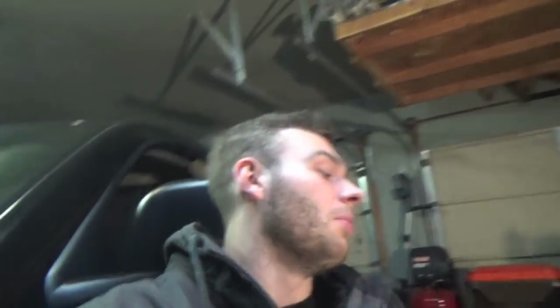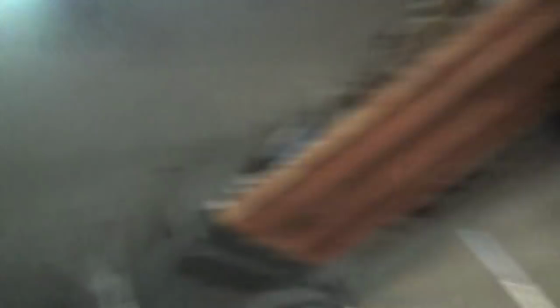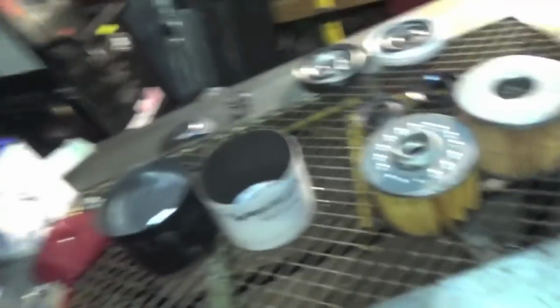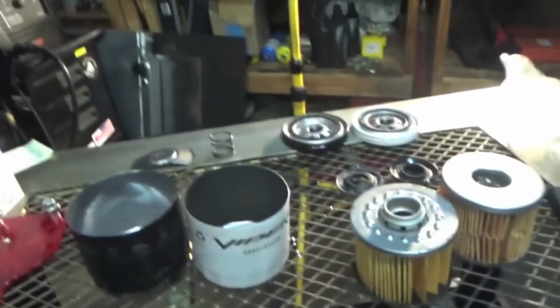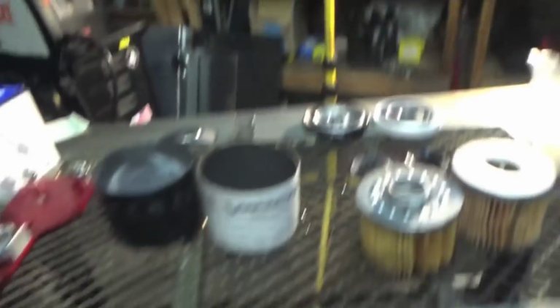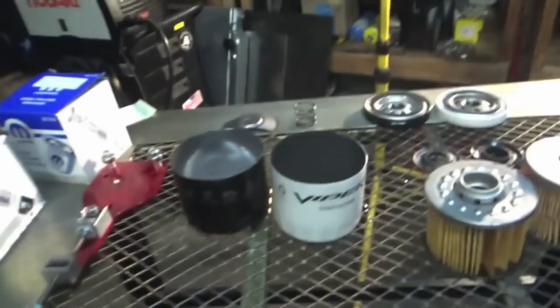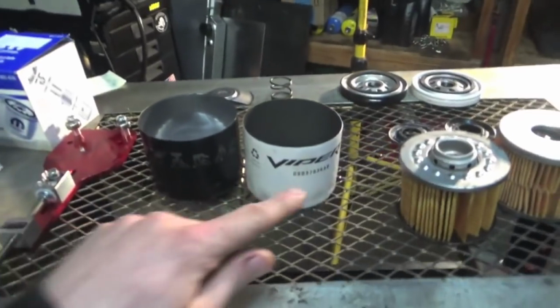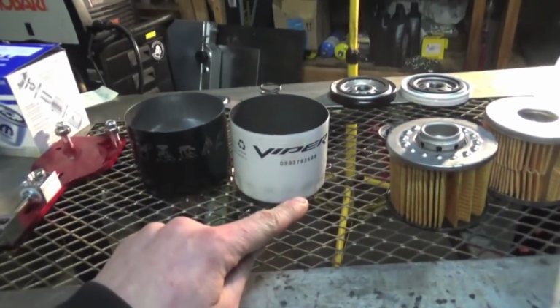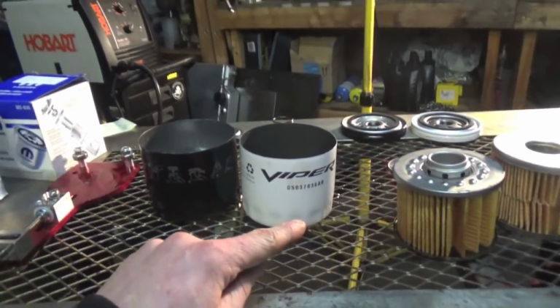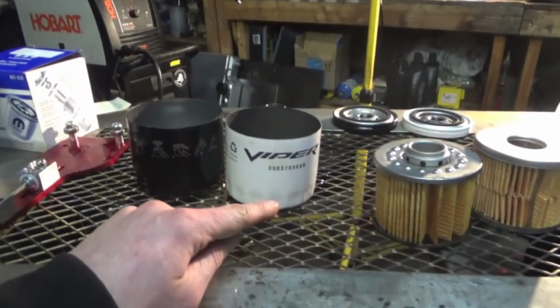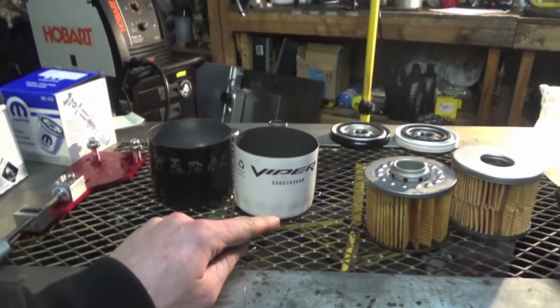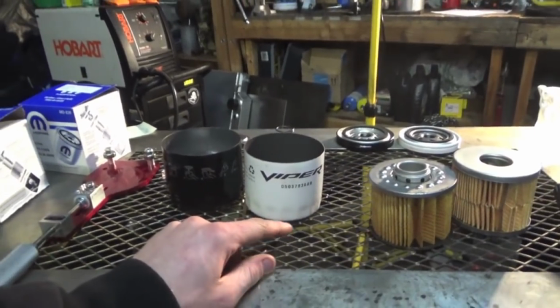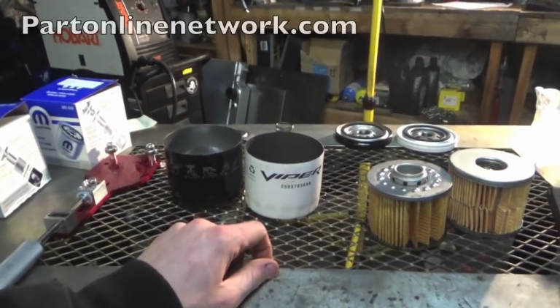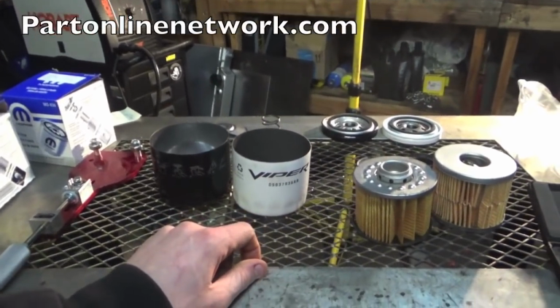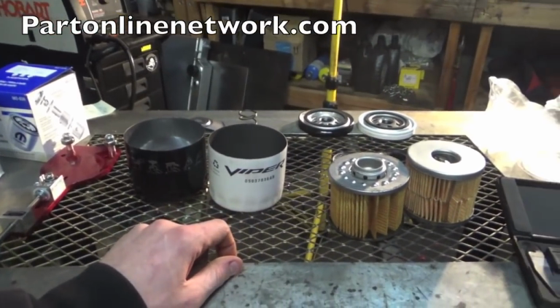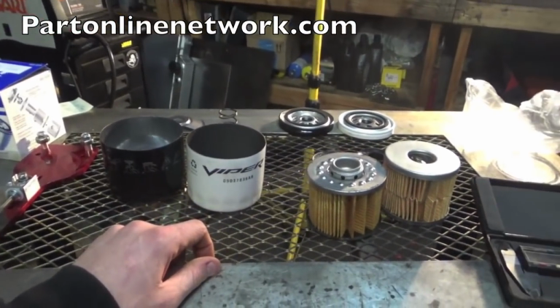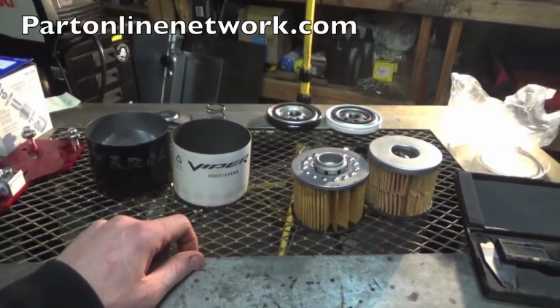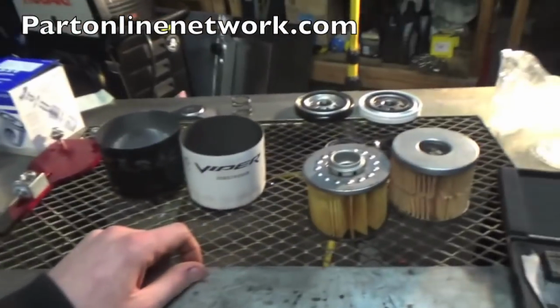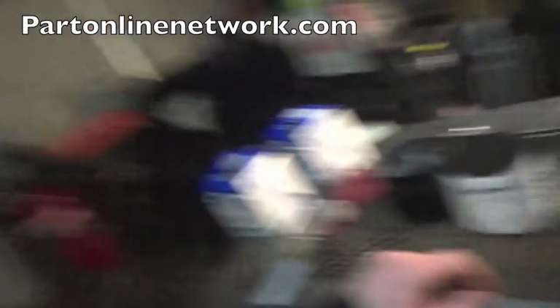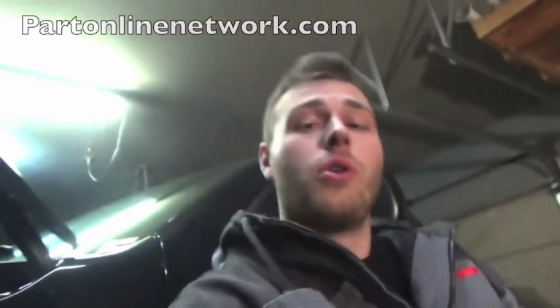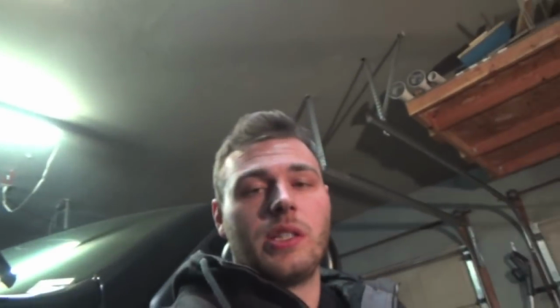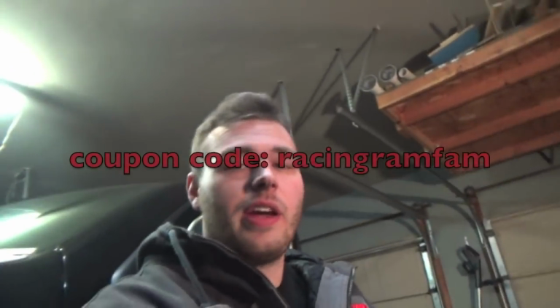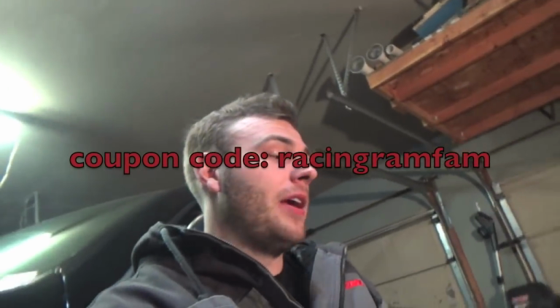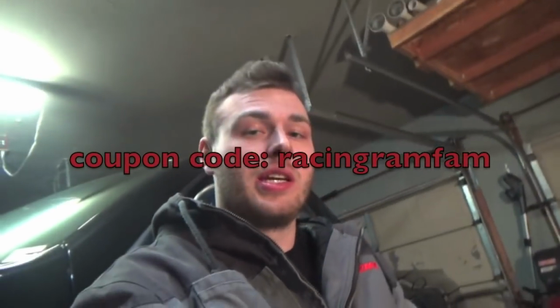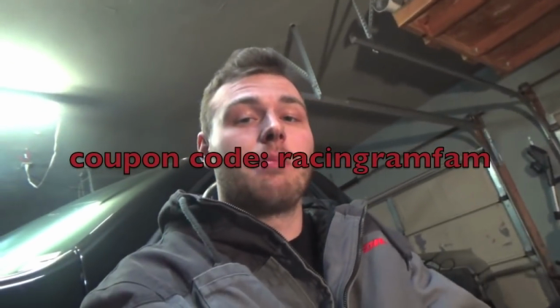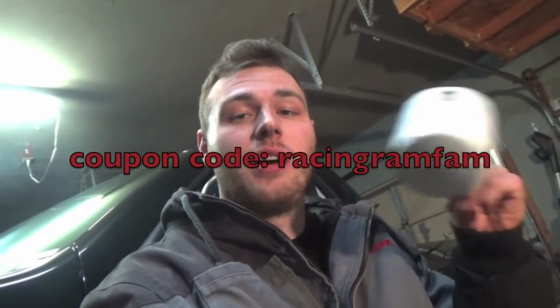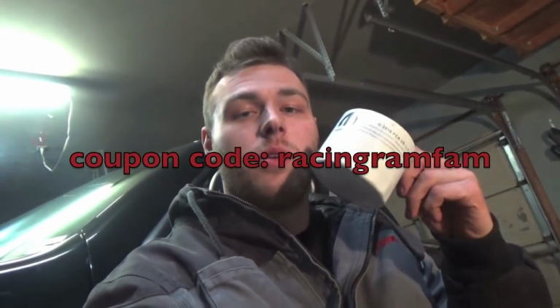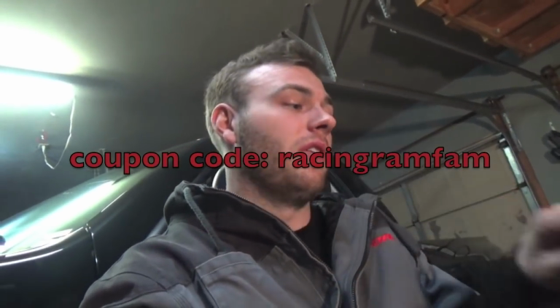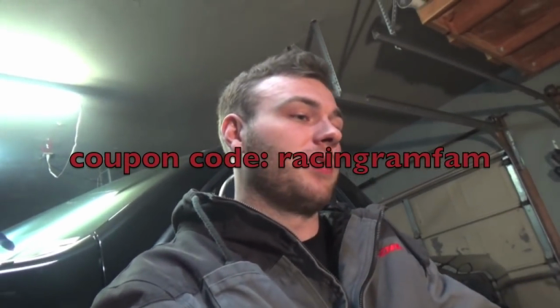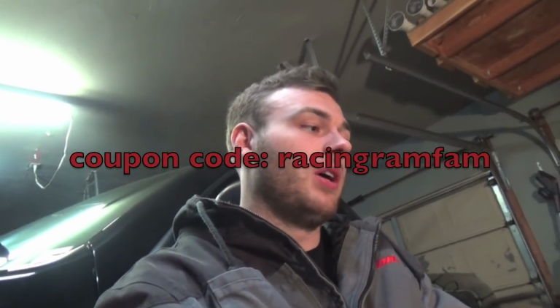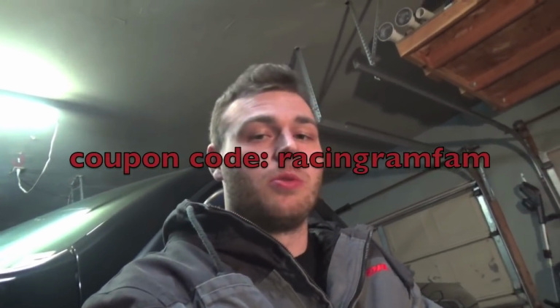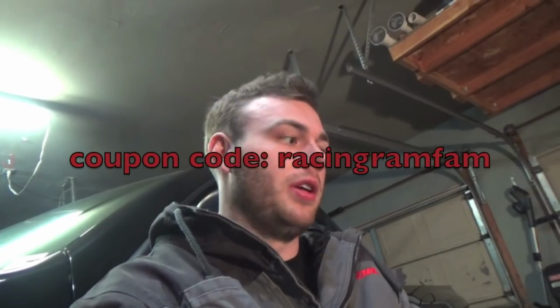If you guys want to go pick up one of these Viper filters, go check out my guy Andy at Parts Online Network. With promo code RACINGRAMFAM, you guys can get 10% off one of these oil filters from him, which is a really good deal.